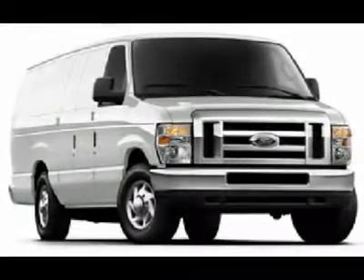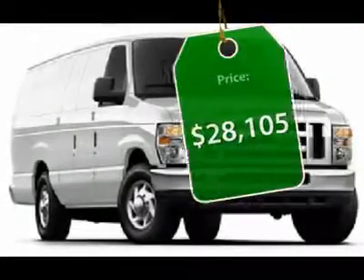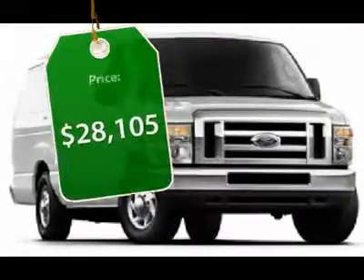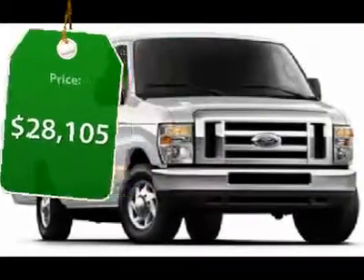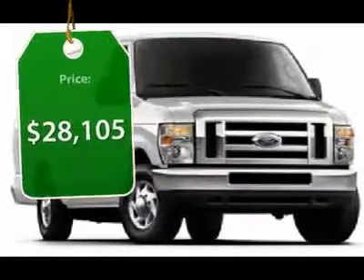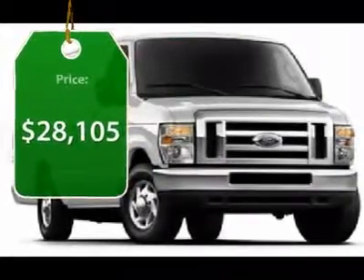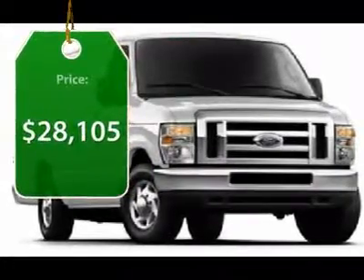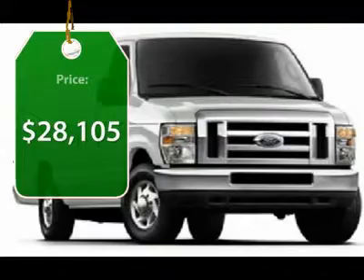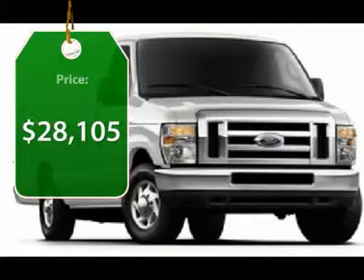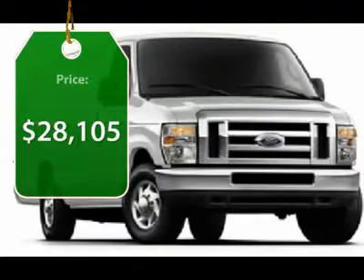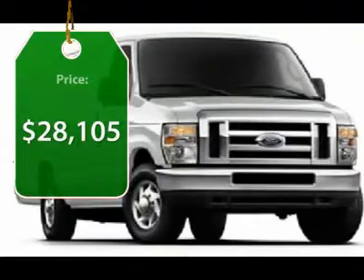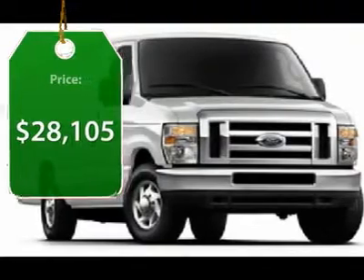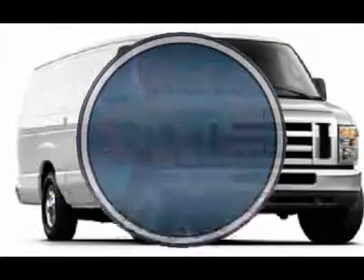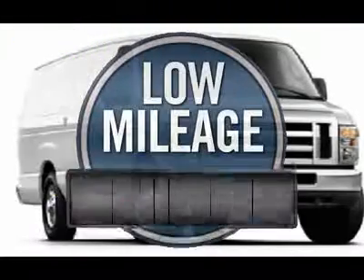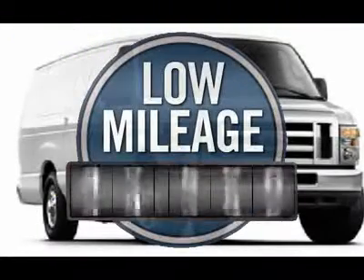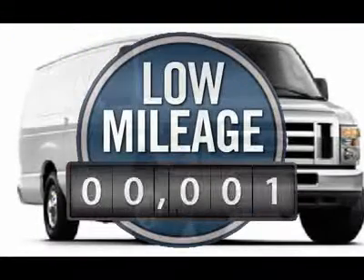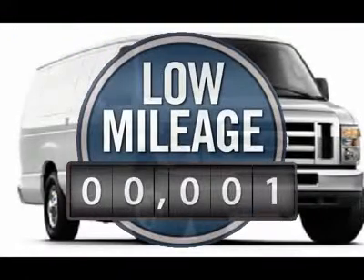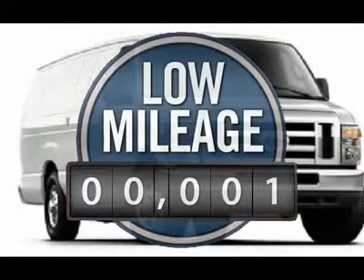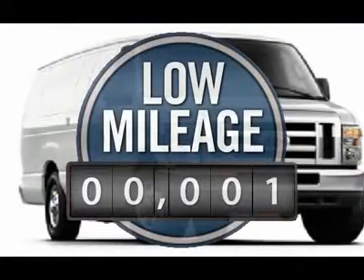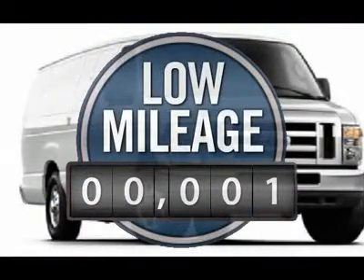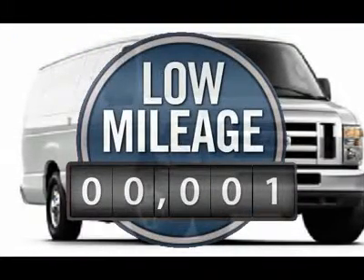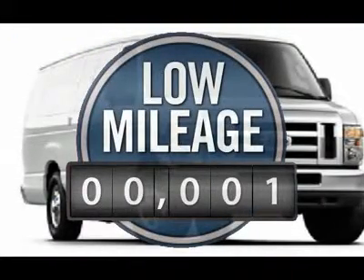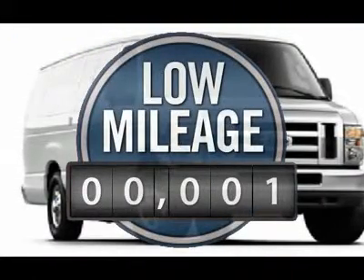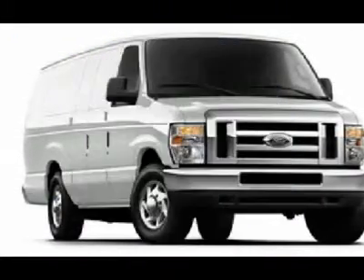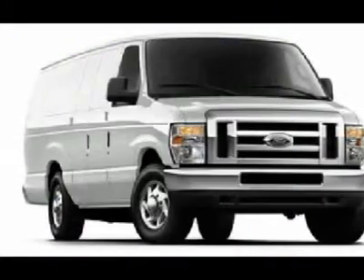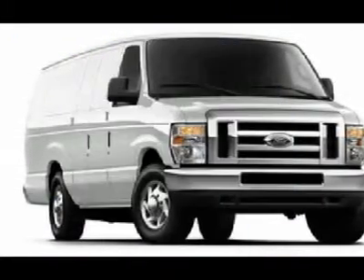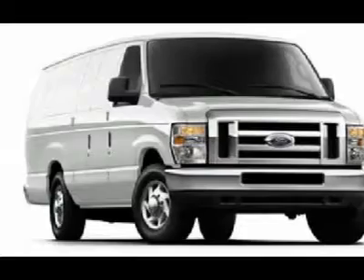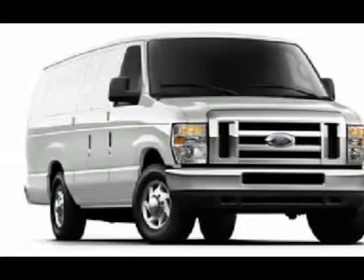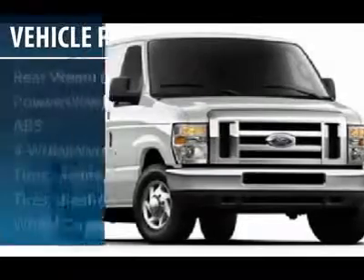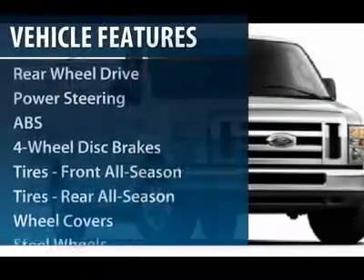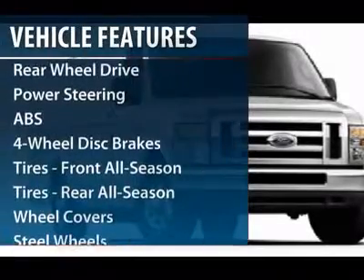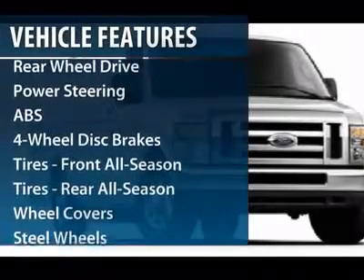It's priced below $30,000. This vehicle has less than 100 miles. Here are some of this vehicle's great options.